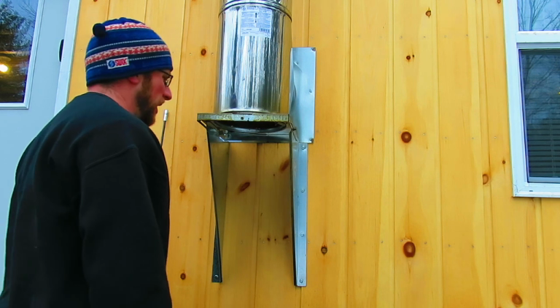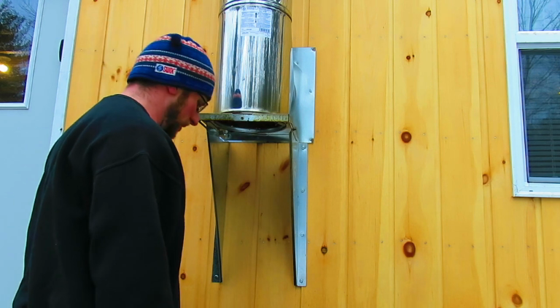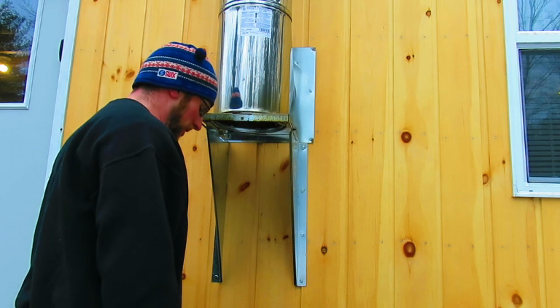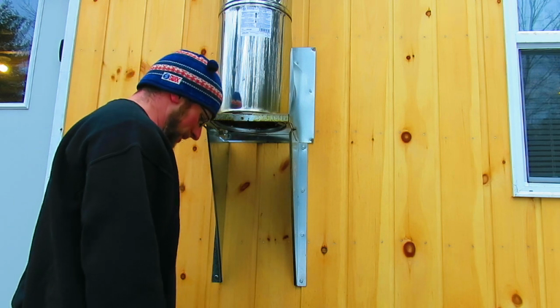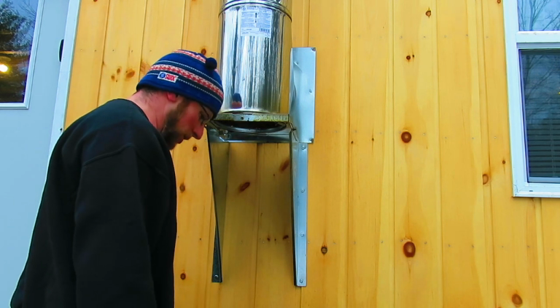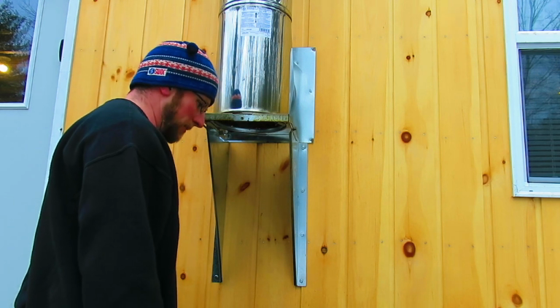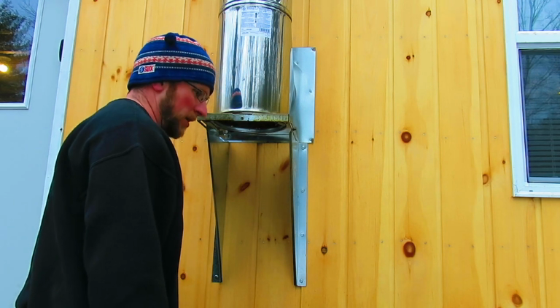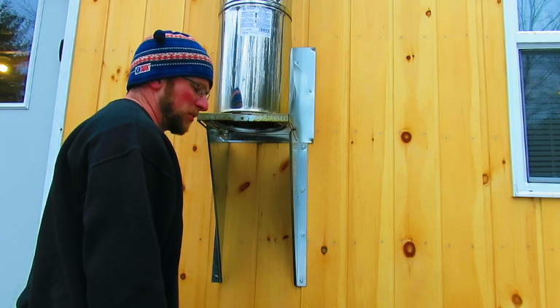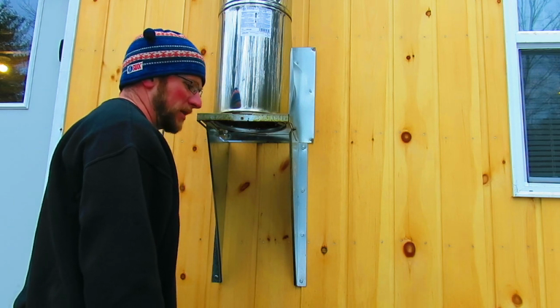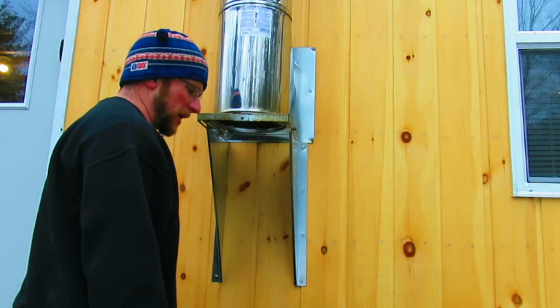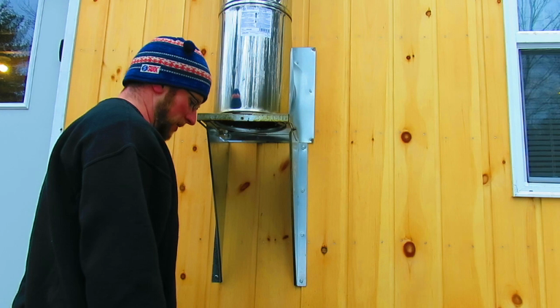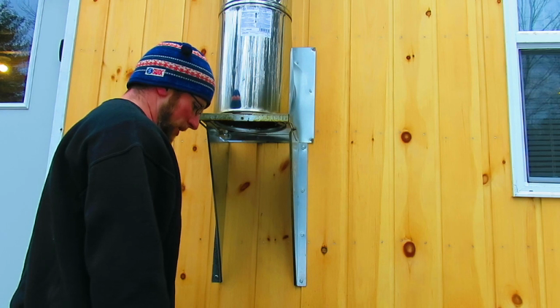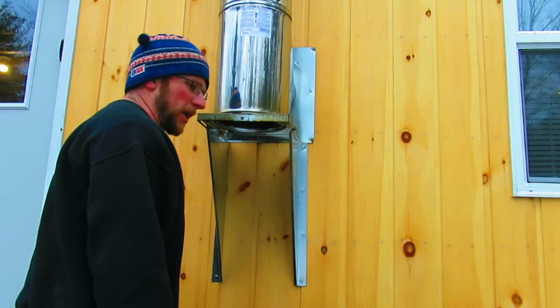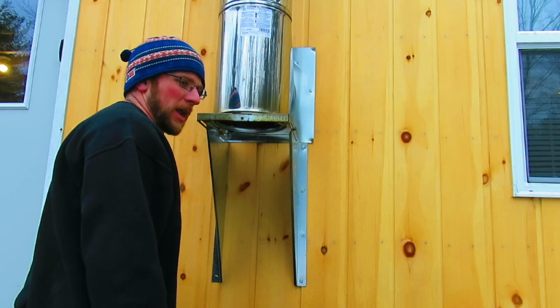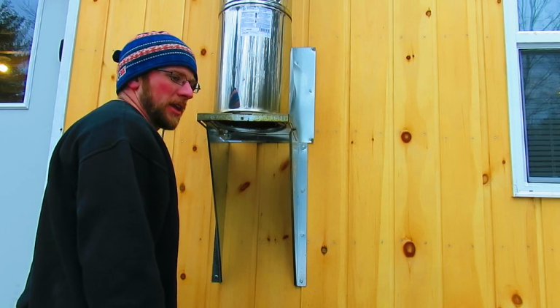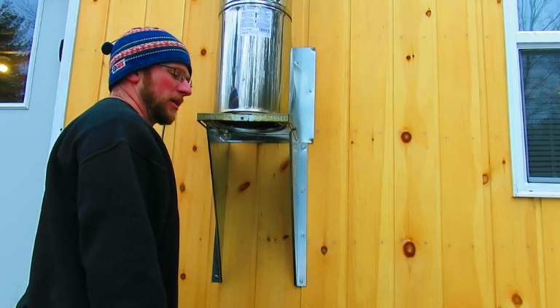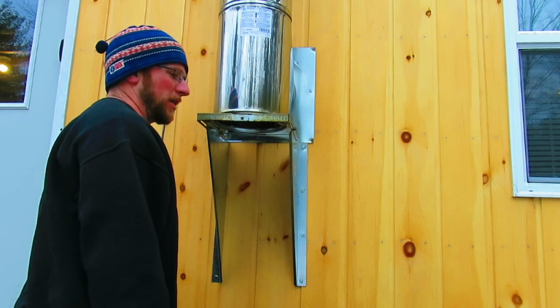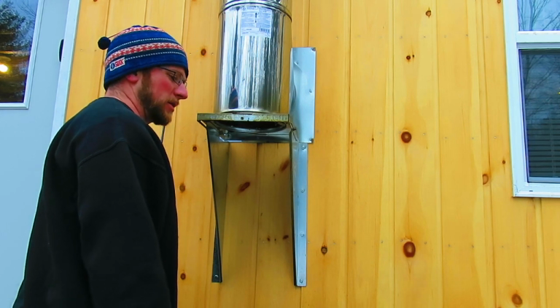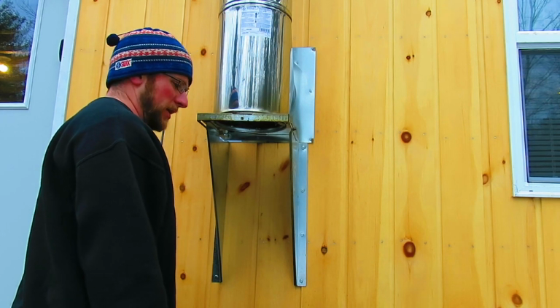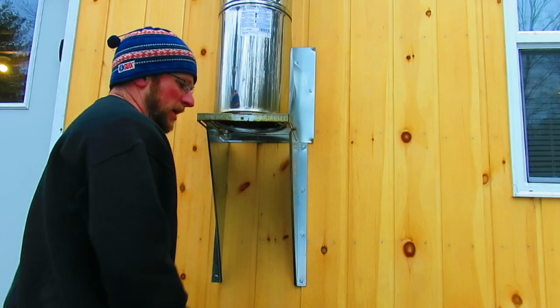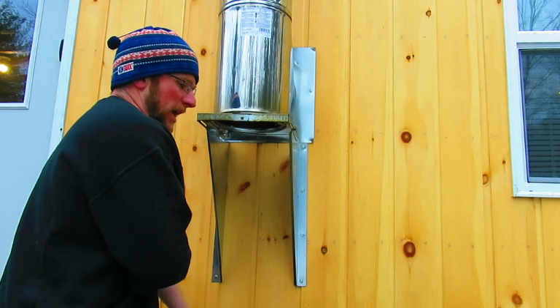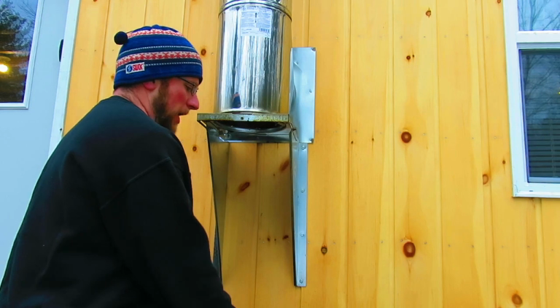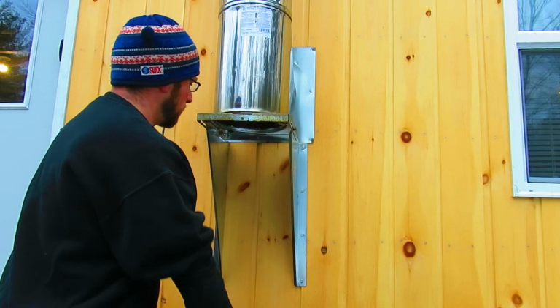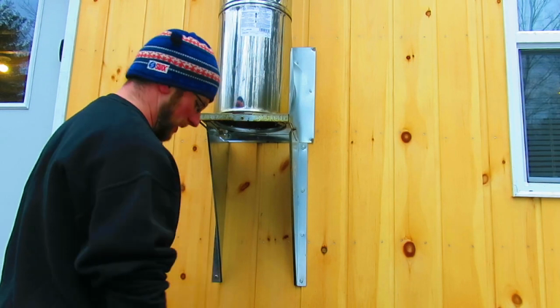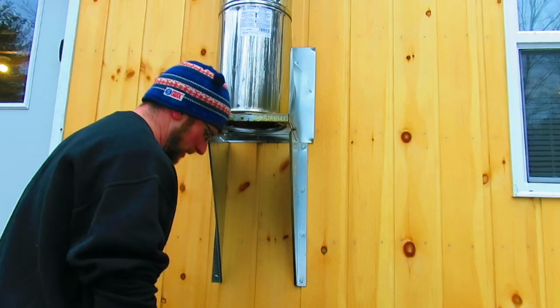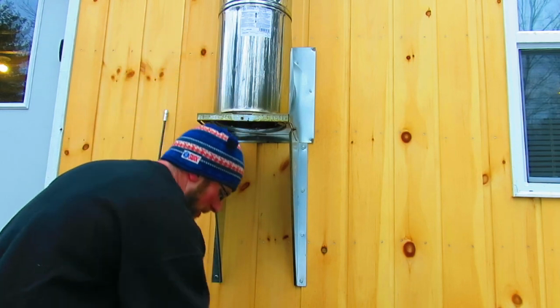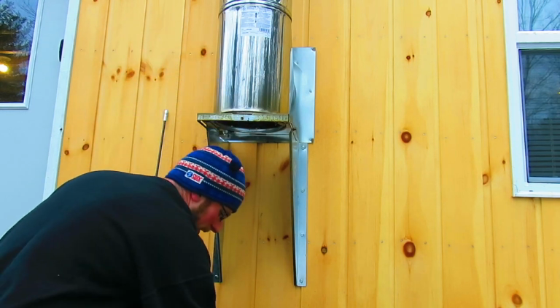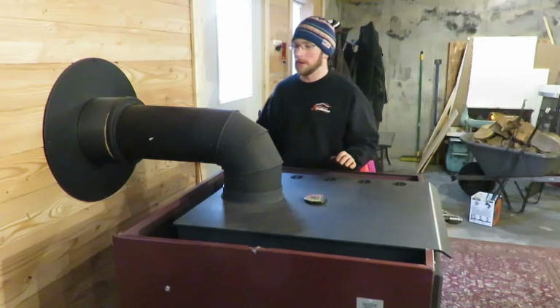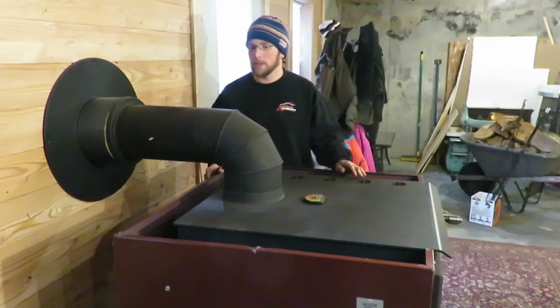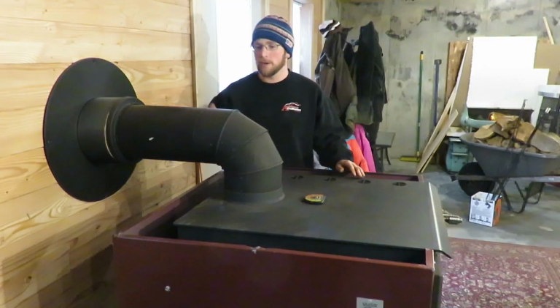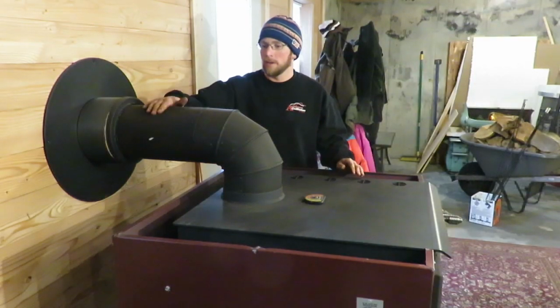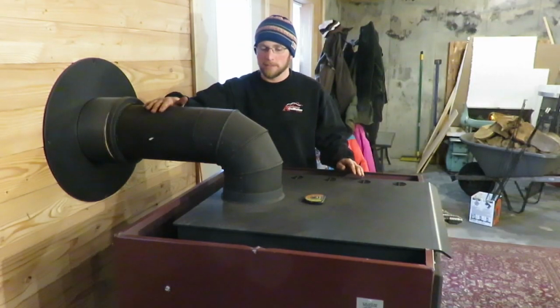I probably got a little bit more creosote than I should, but we just moved up here this spring so we weren't able to get ahead a year with our firewood. The wood isn't as dry as it should be, but it's not too bad.